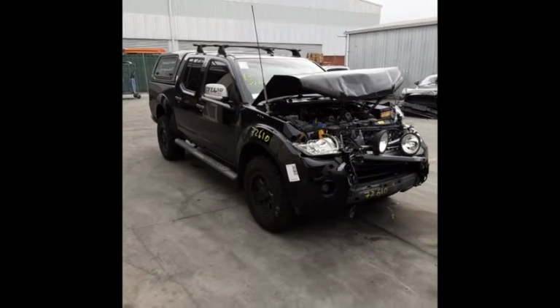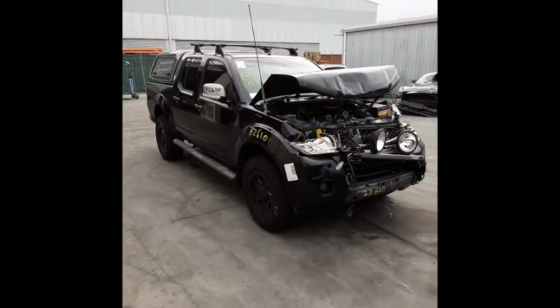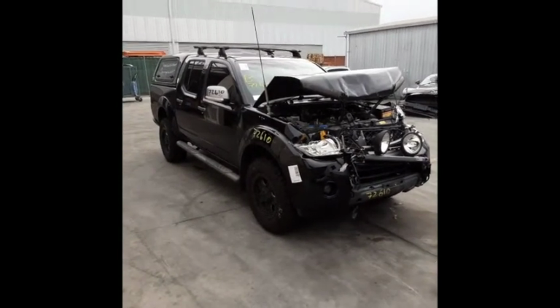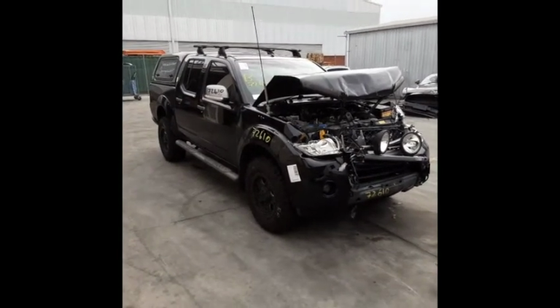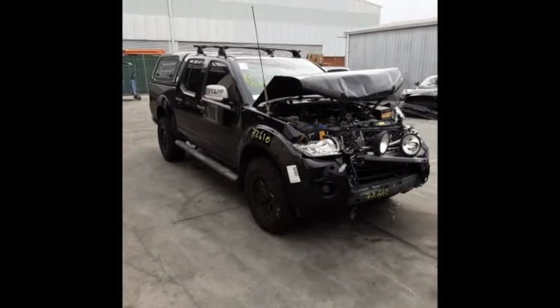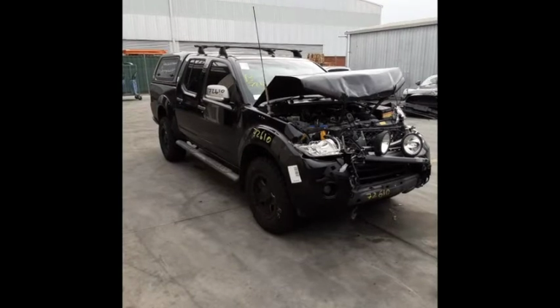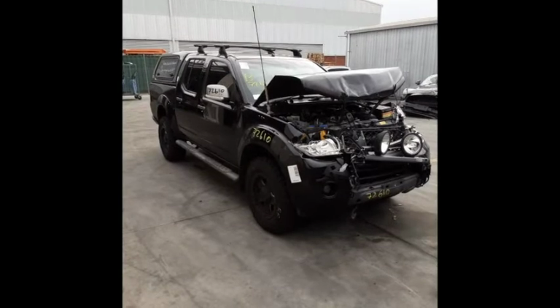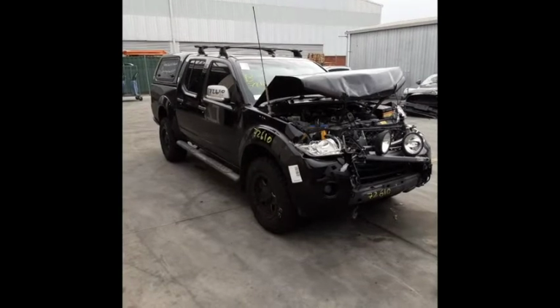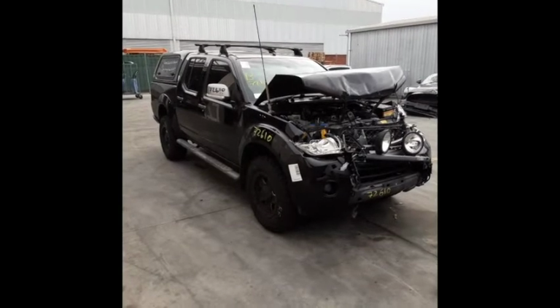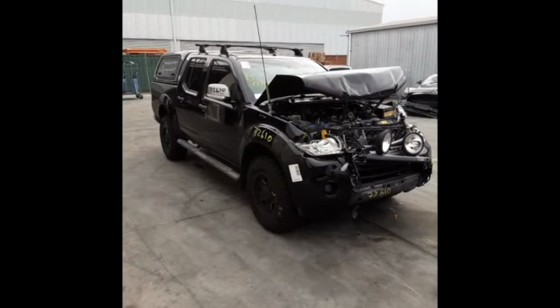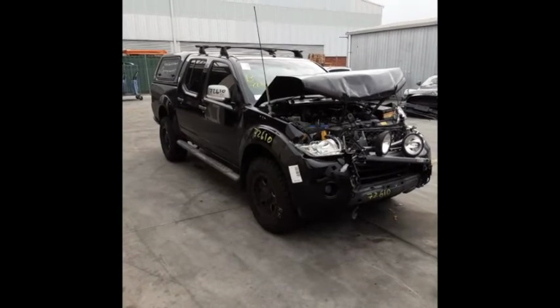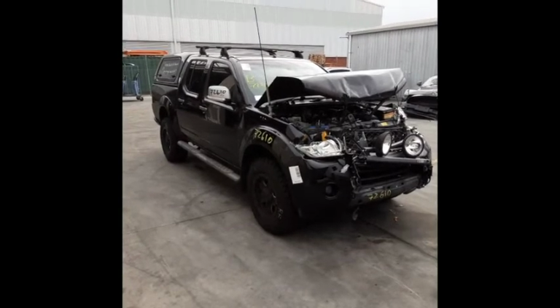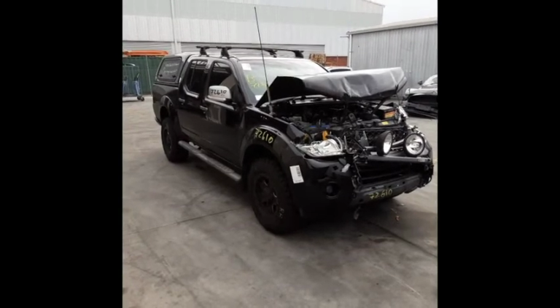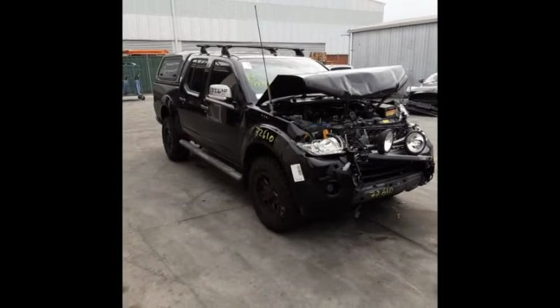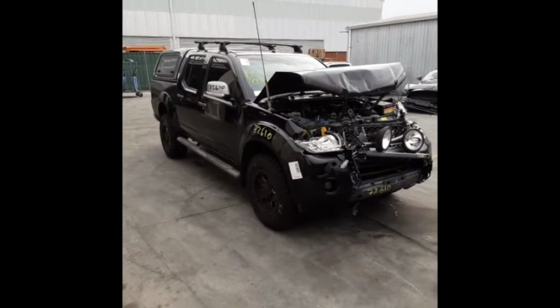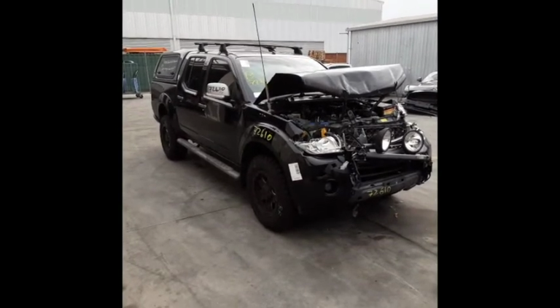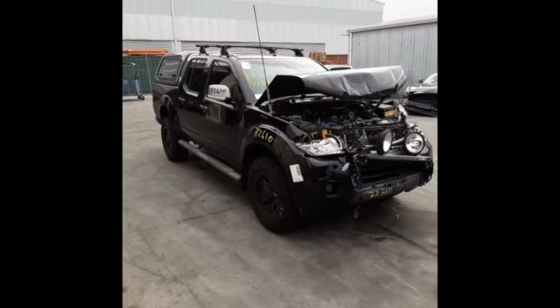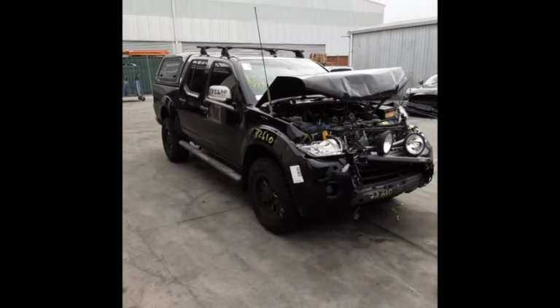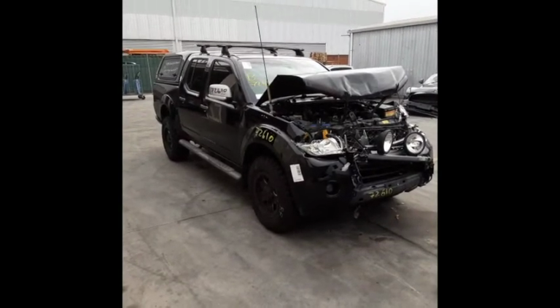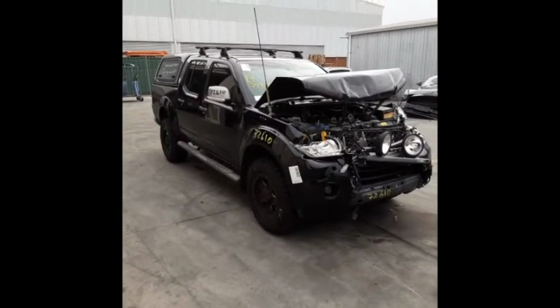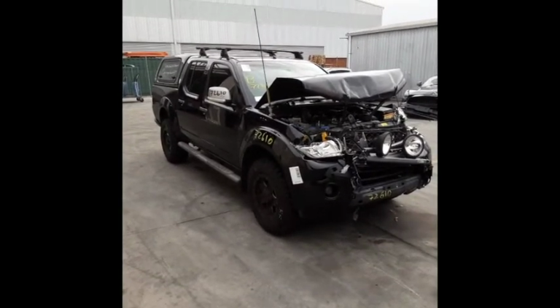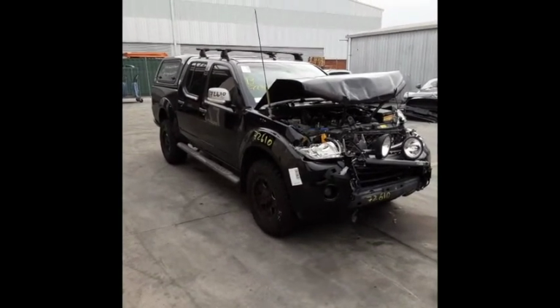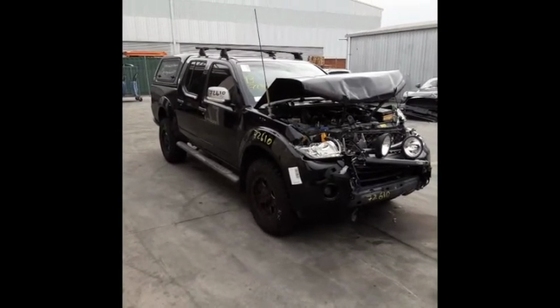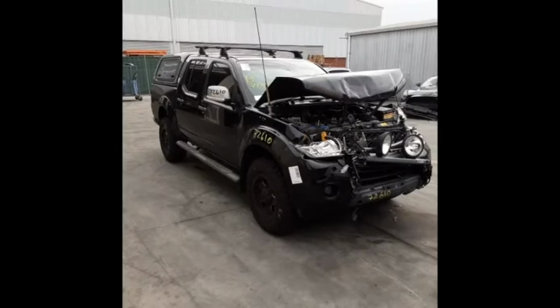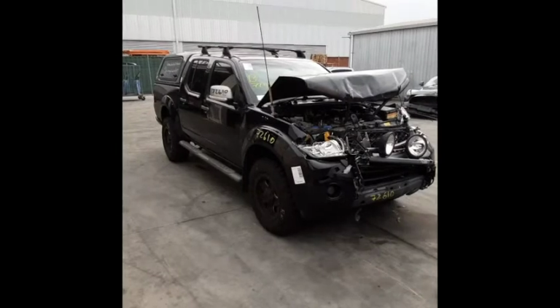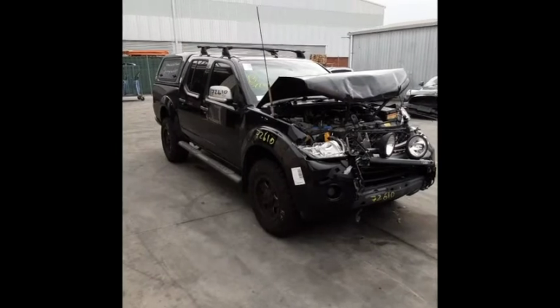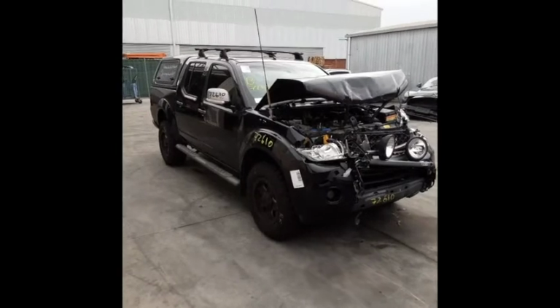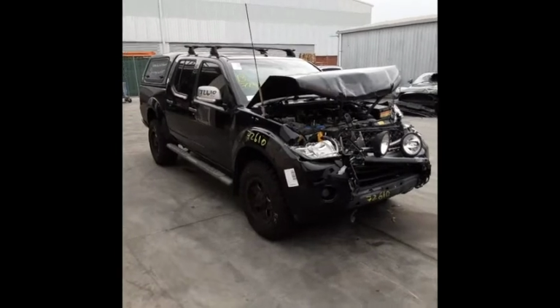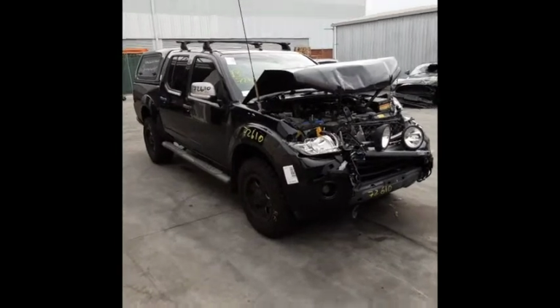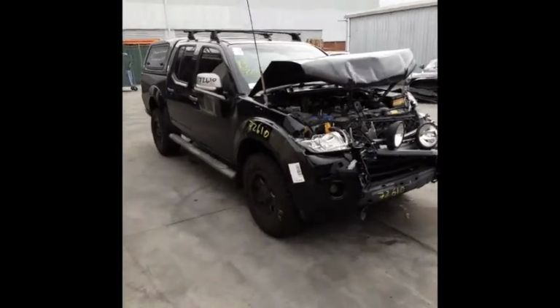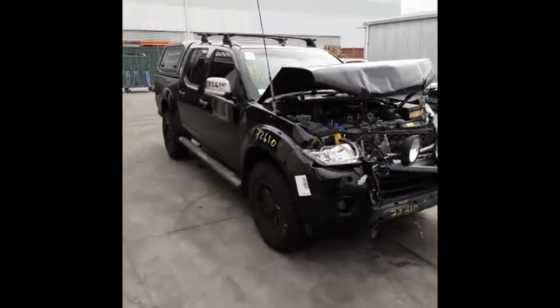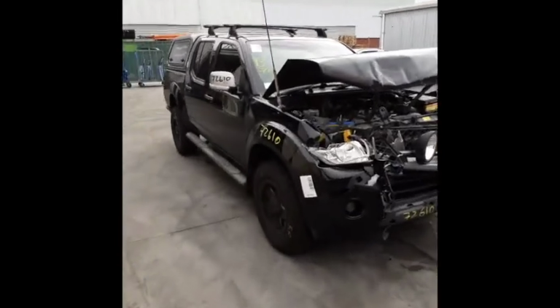This shape runs from the 9th month 2005 through to the 8th month 2015. It has a YD25 2.5 litre 4 cylinder turbo diesel engine, paired with an automatic front with 4WD transmission.